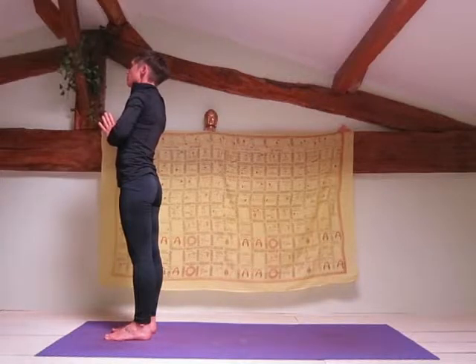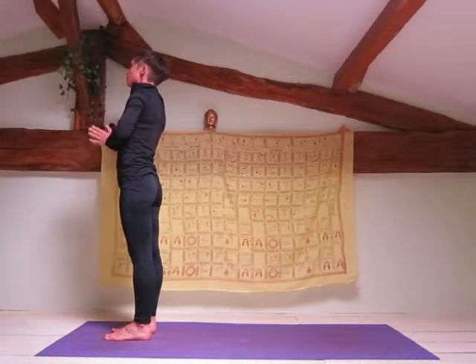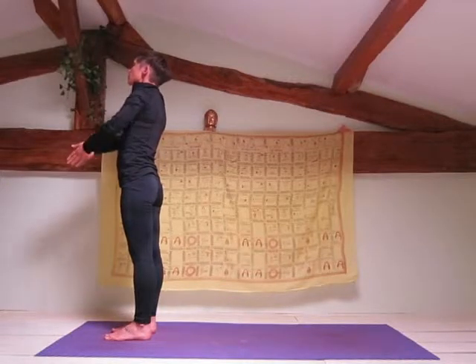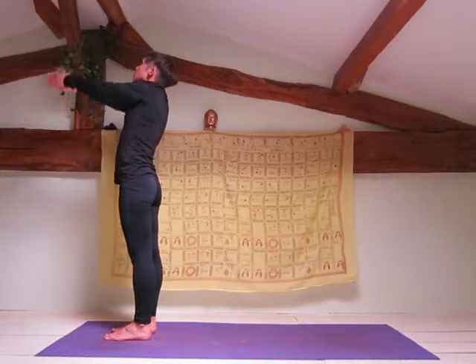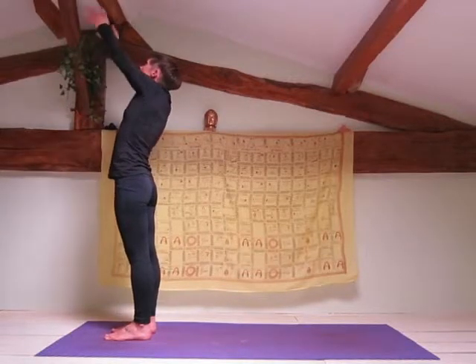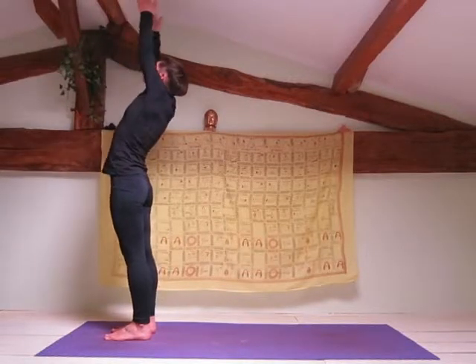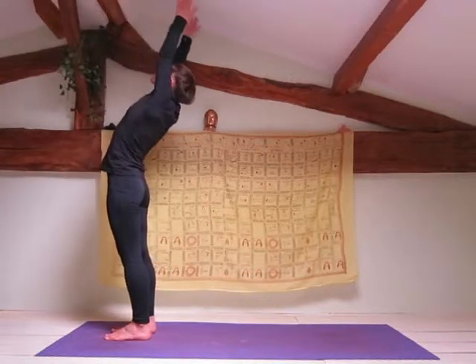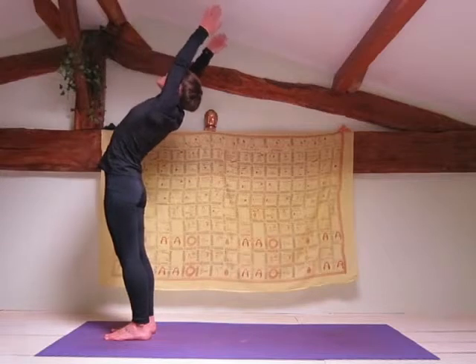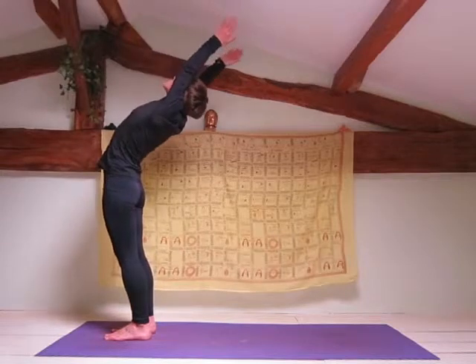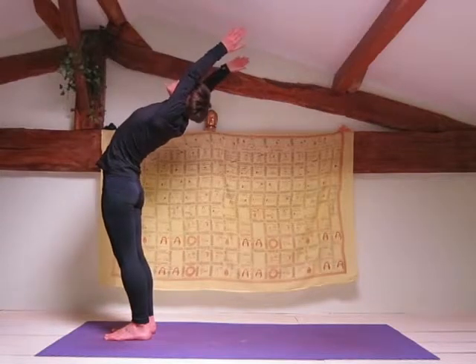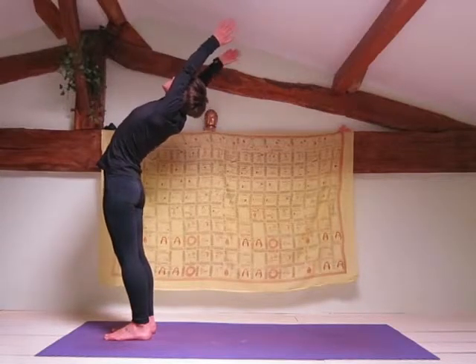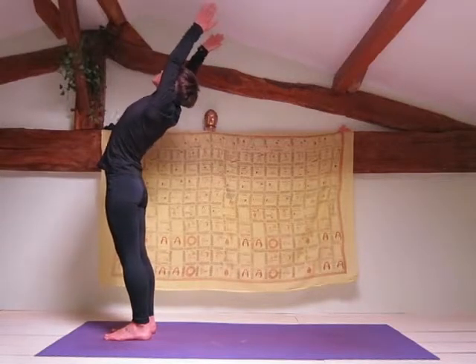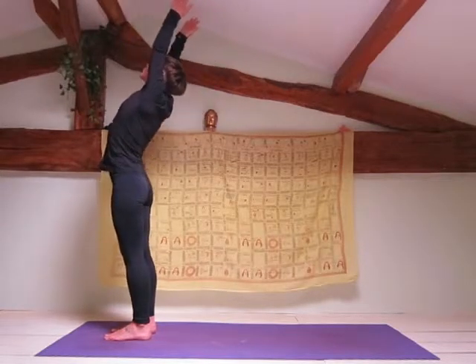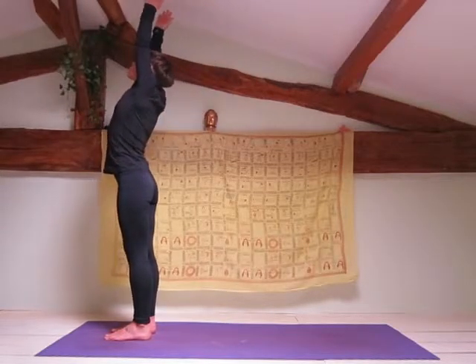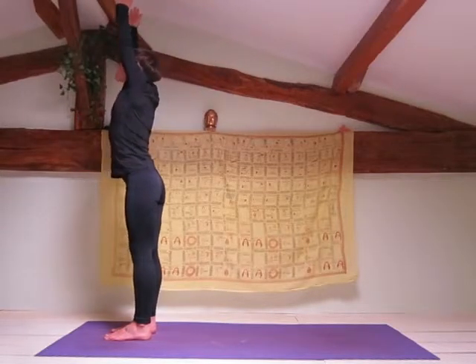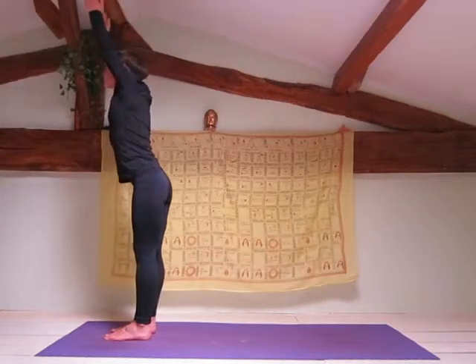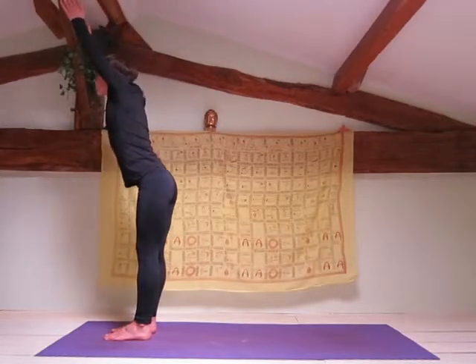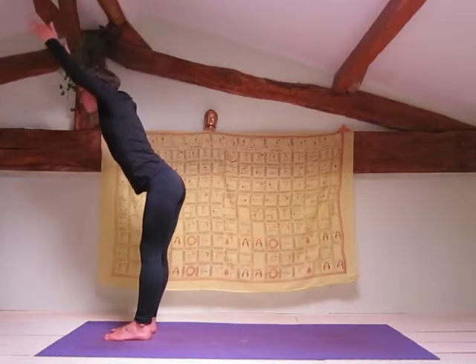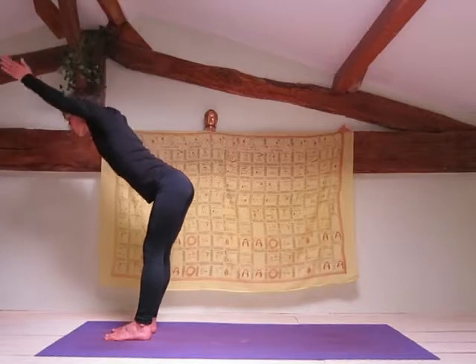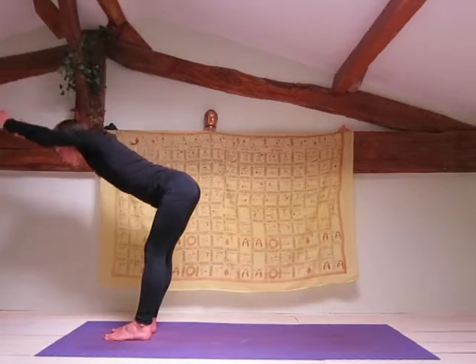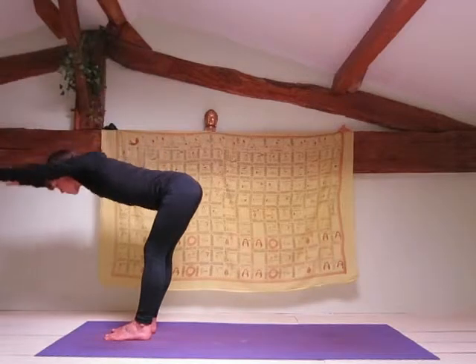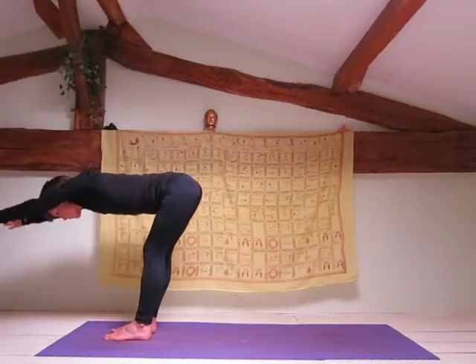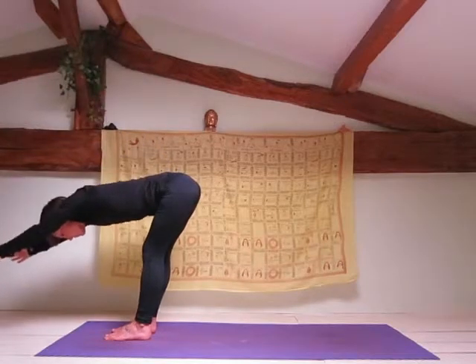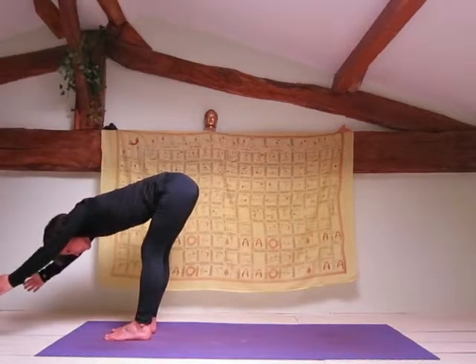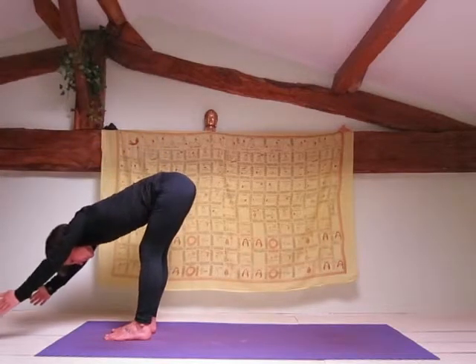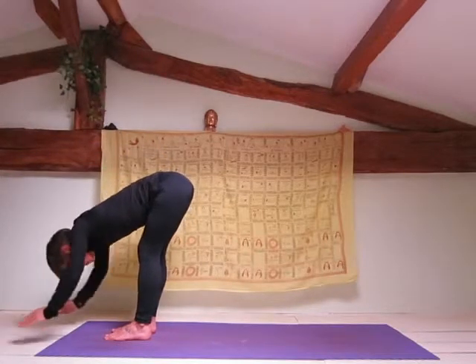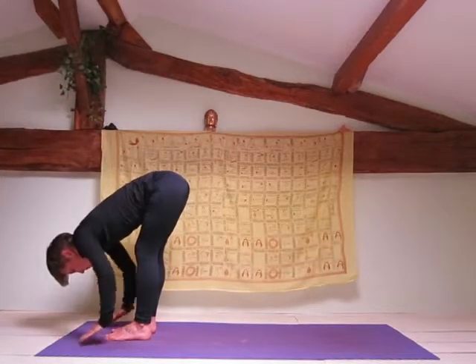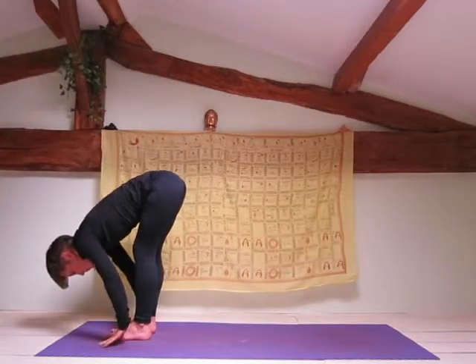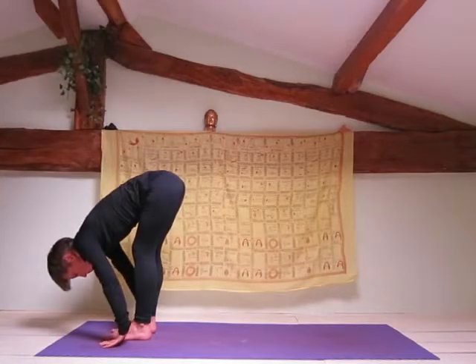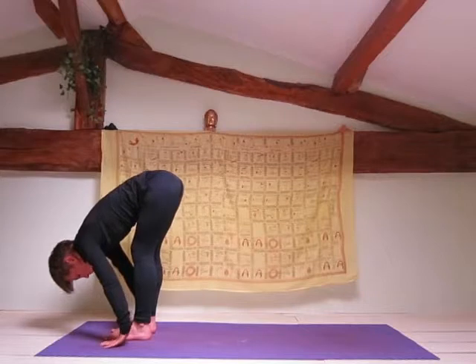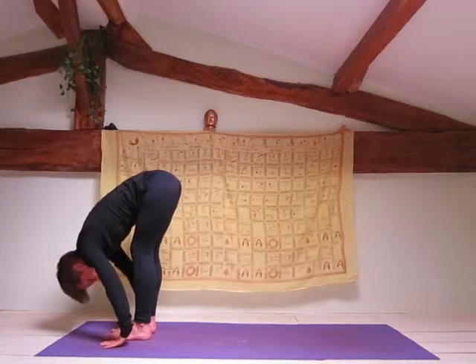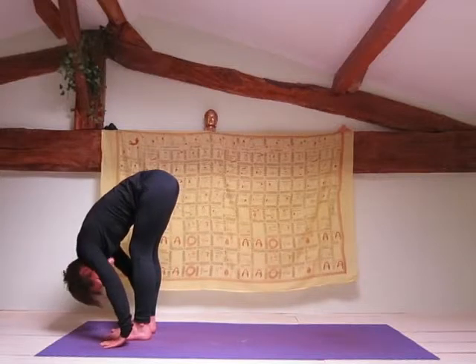Inhale your arms up towards the ceiling, slight backwards bend. Exhale, forward fold — keep your lower back flat, don't round your lower back. Bend your knees if you need to.